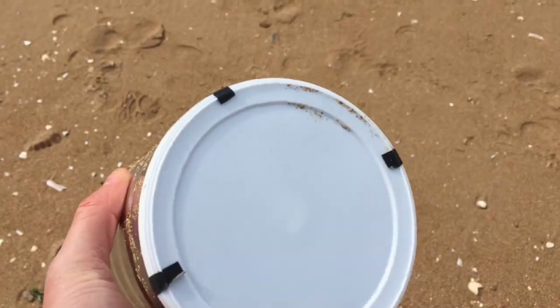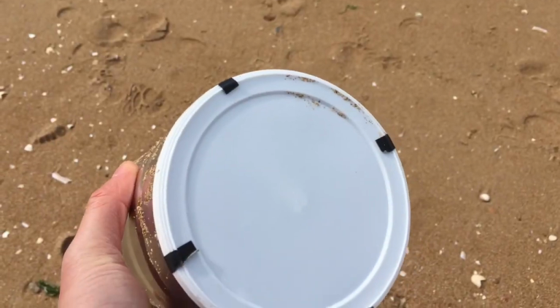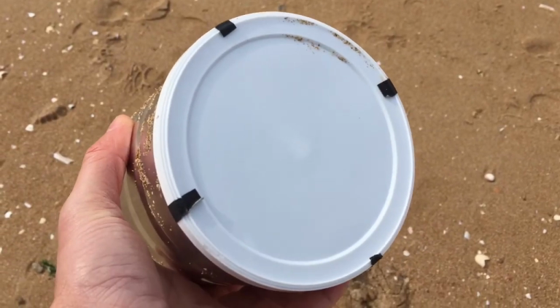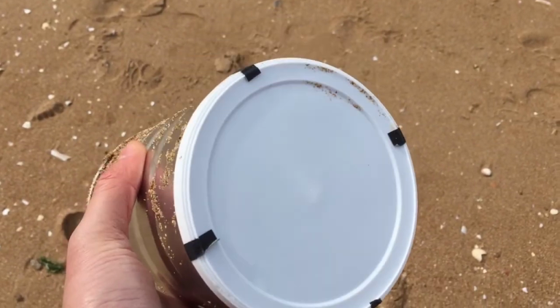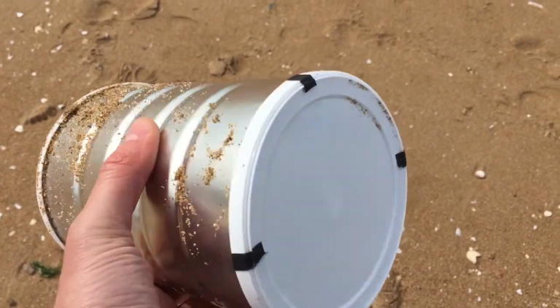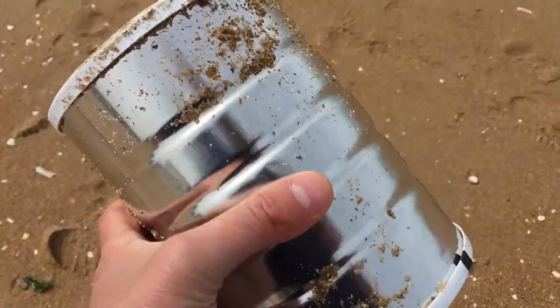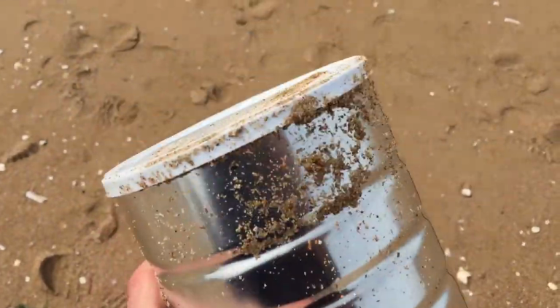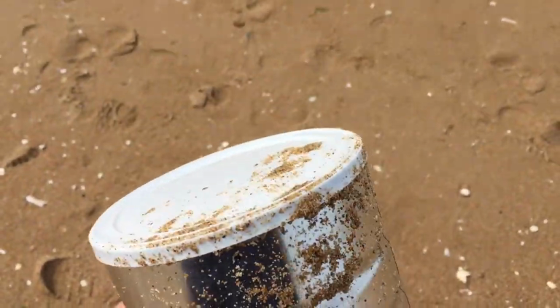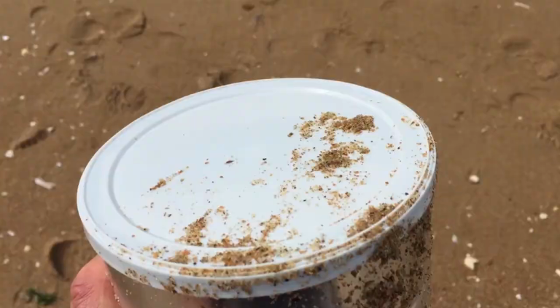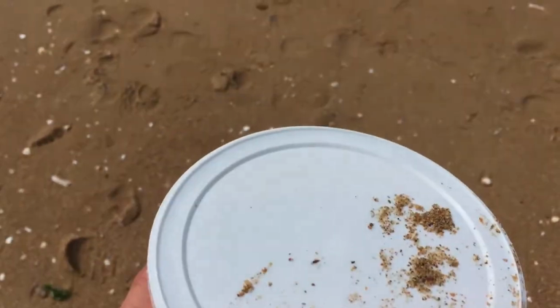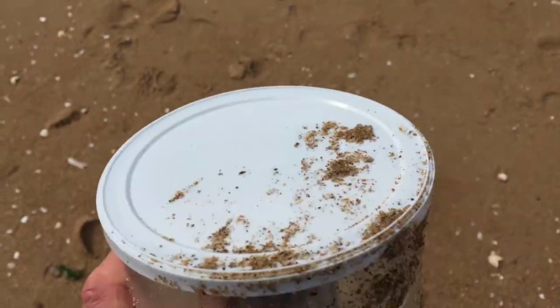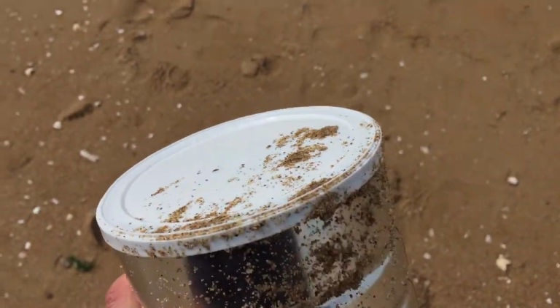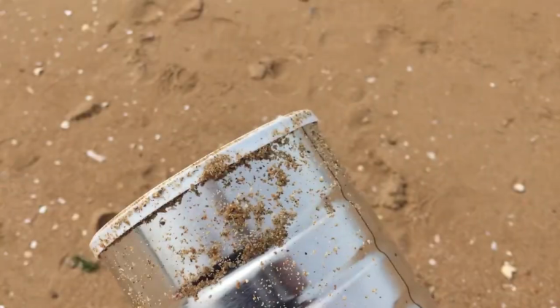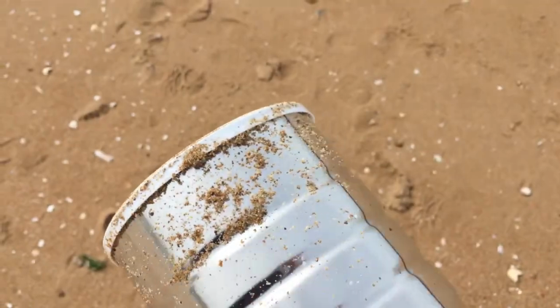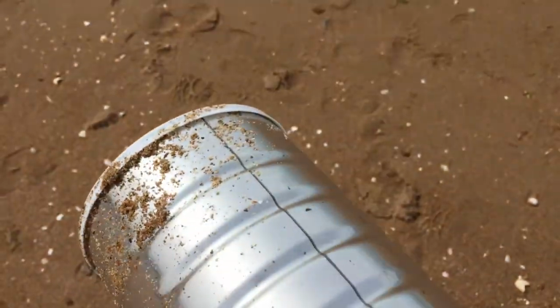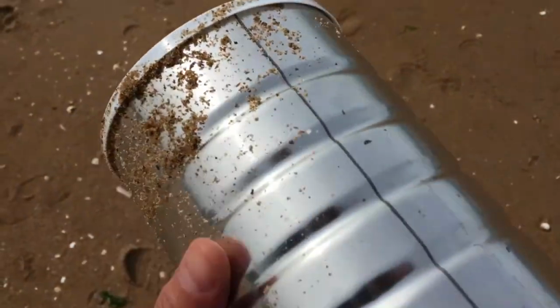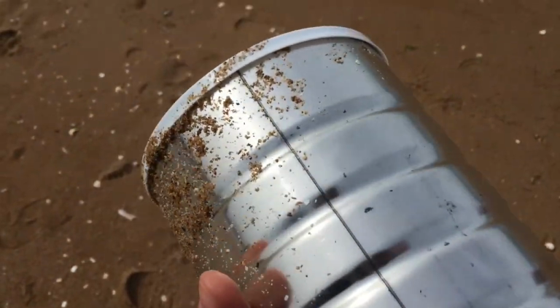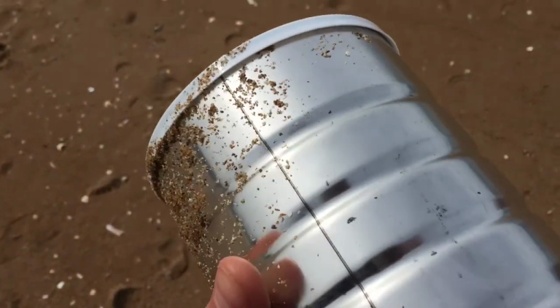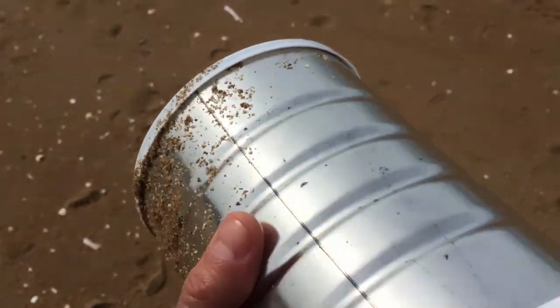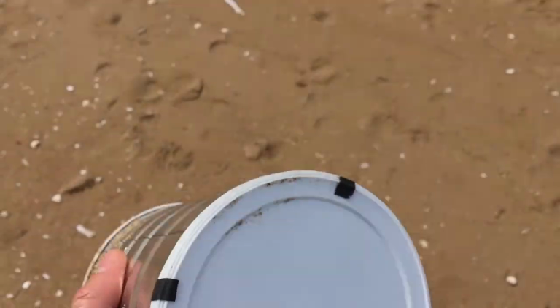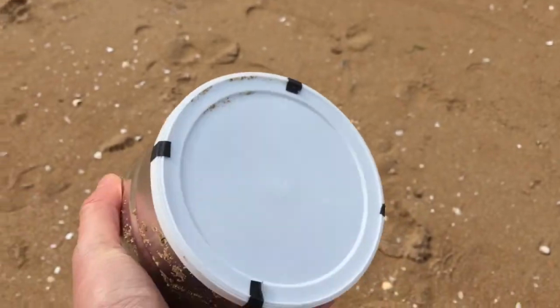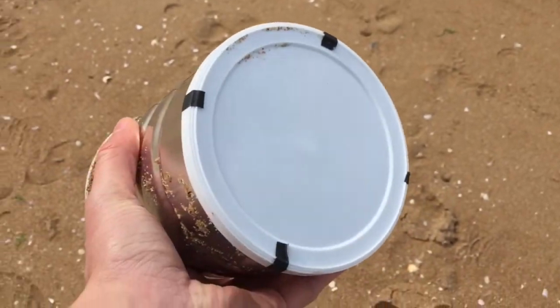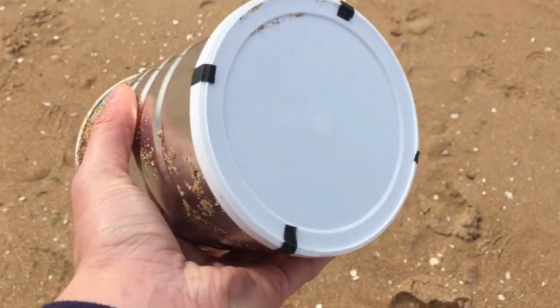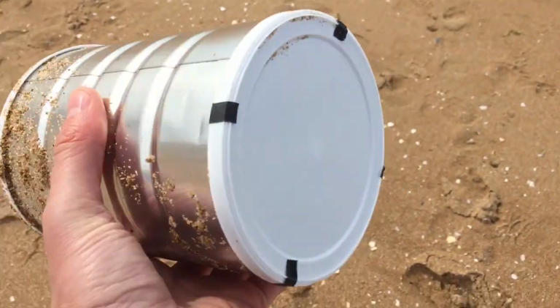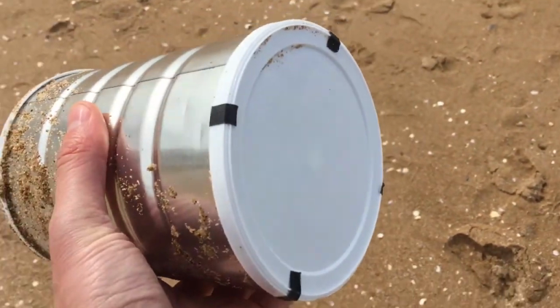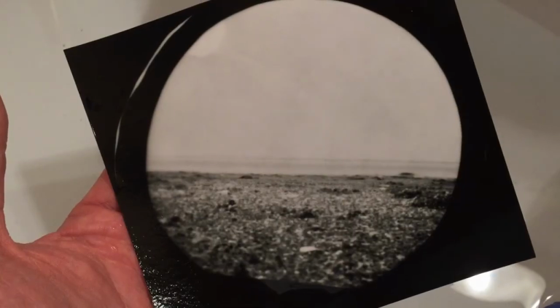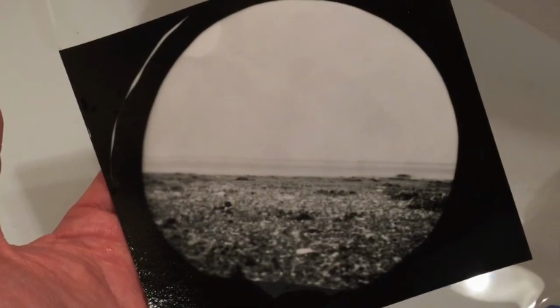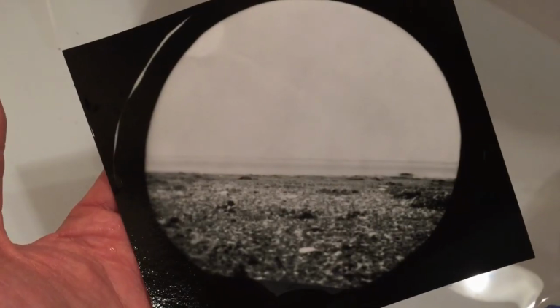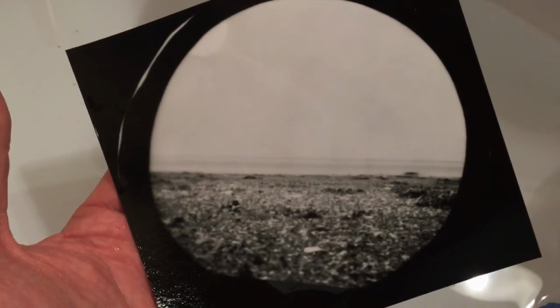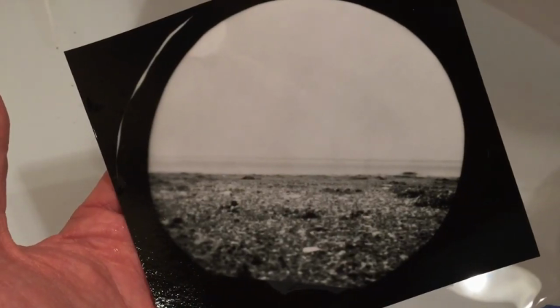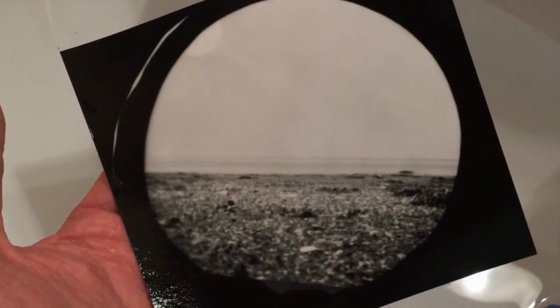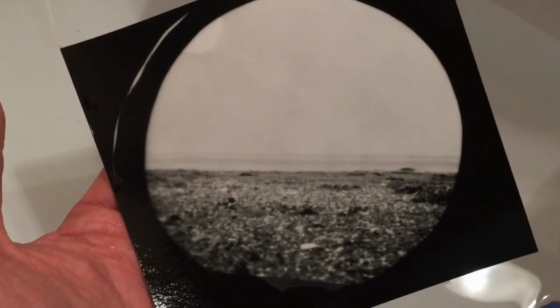What I like about this self-made pinhole camera is that it doesn't fear sand. Here it is — Mars on Earth.